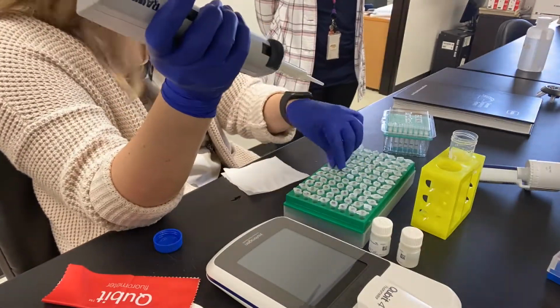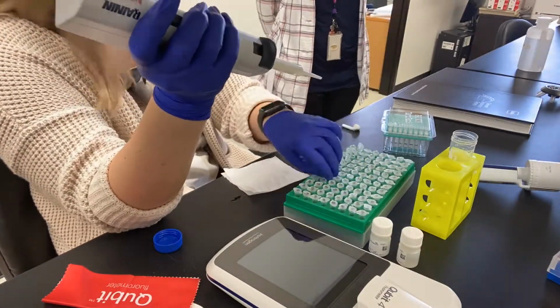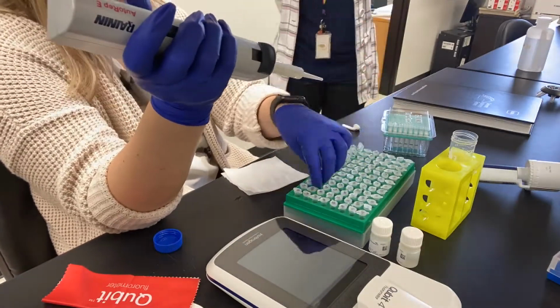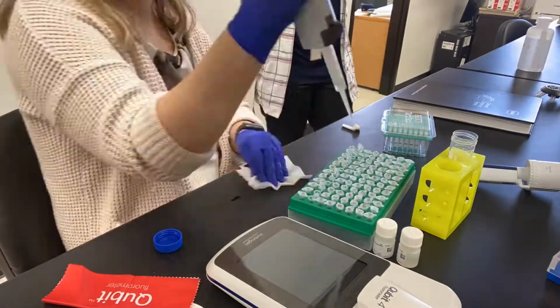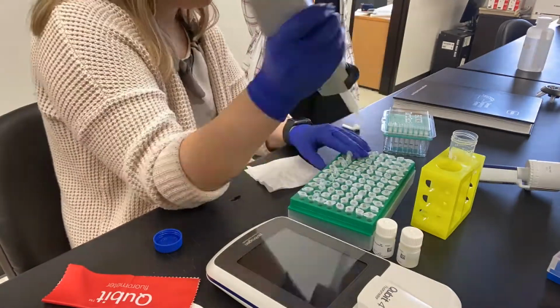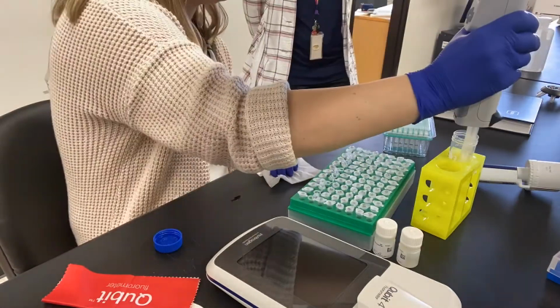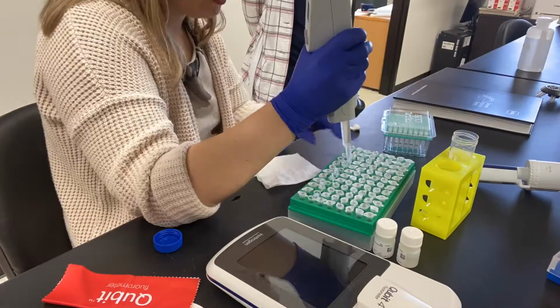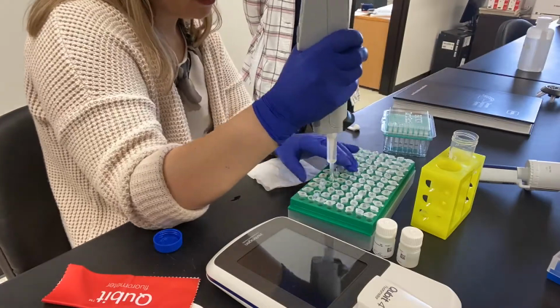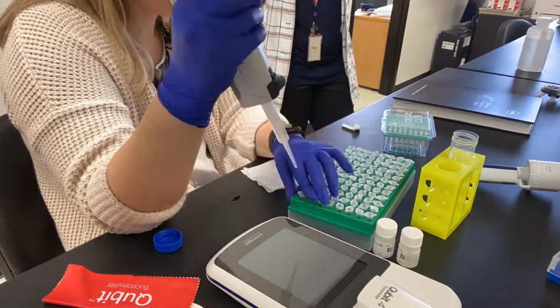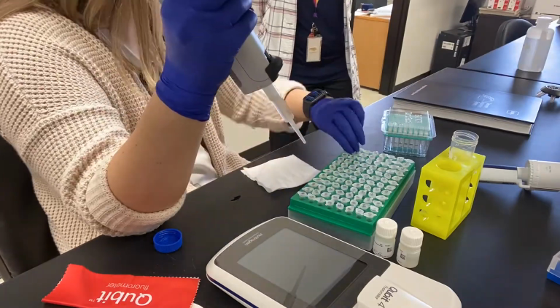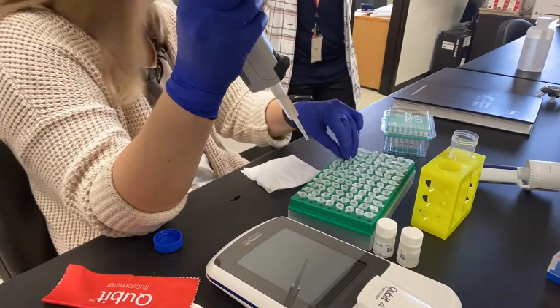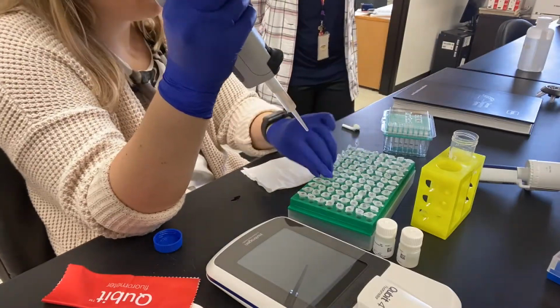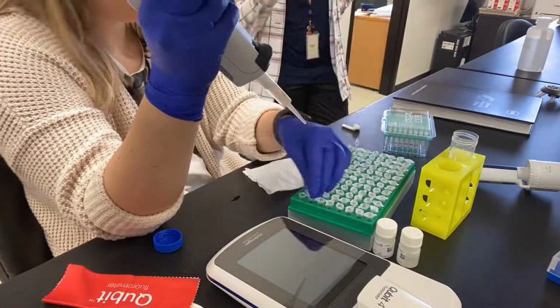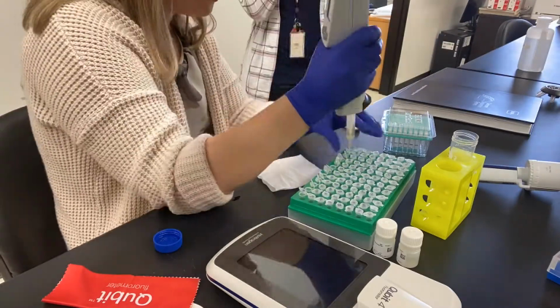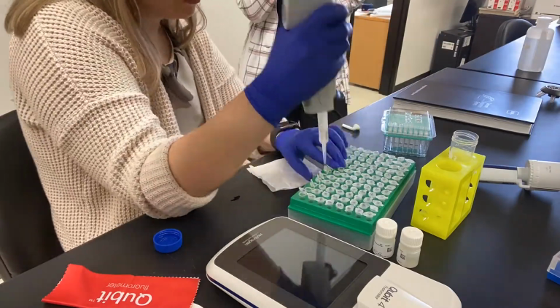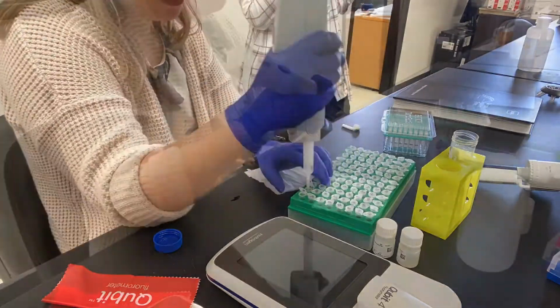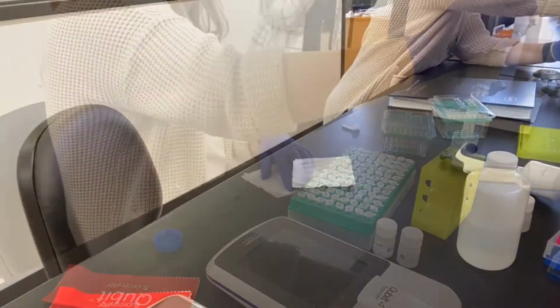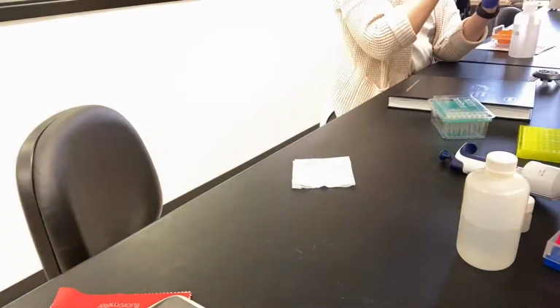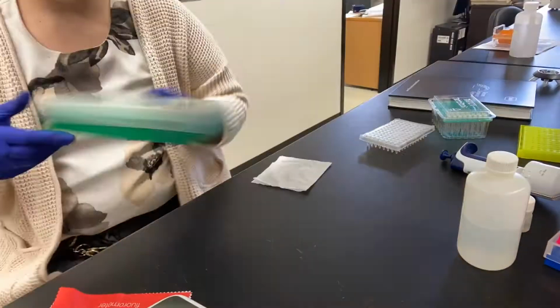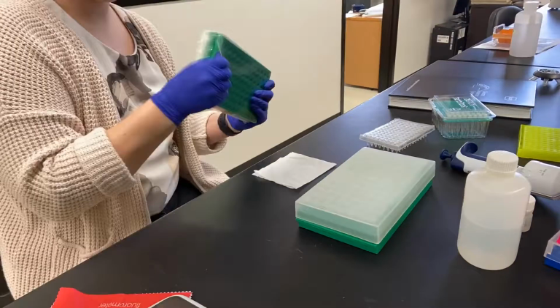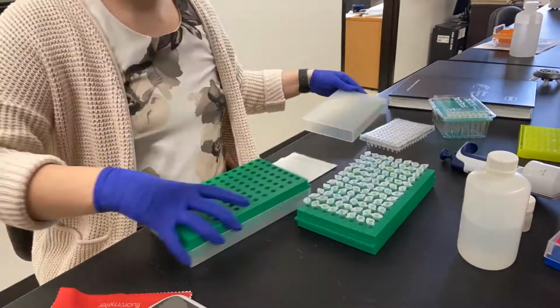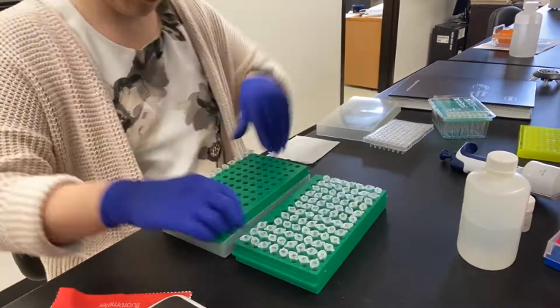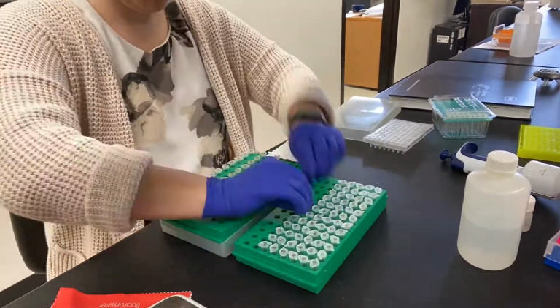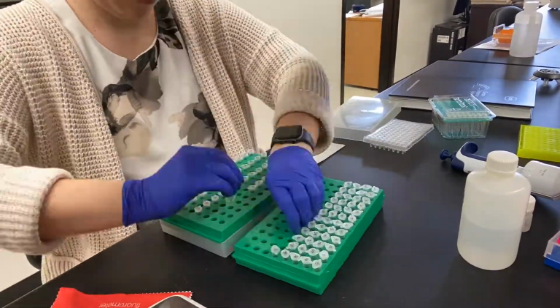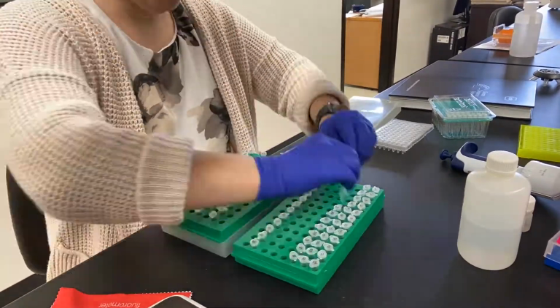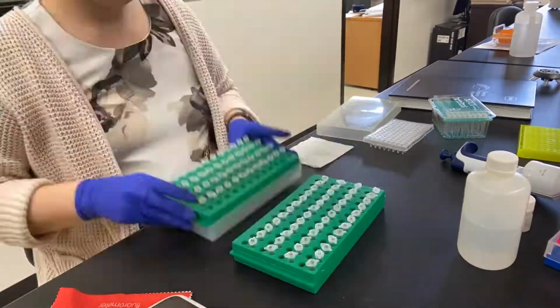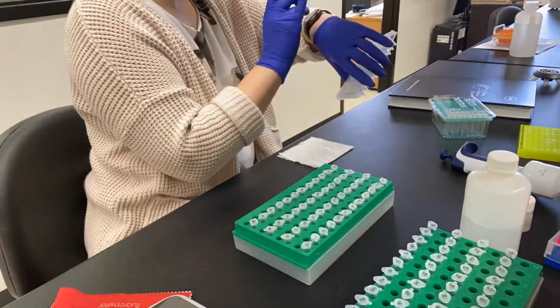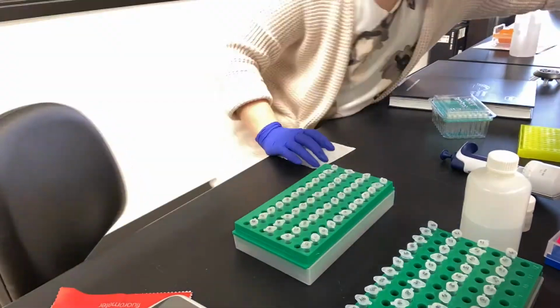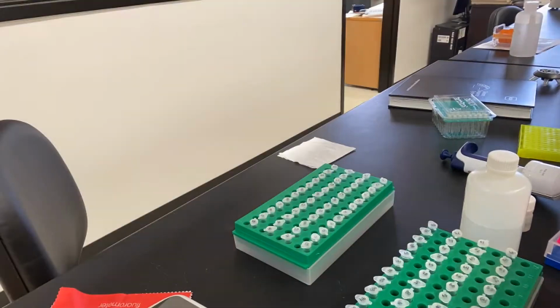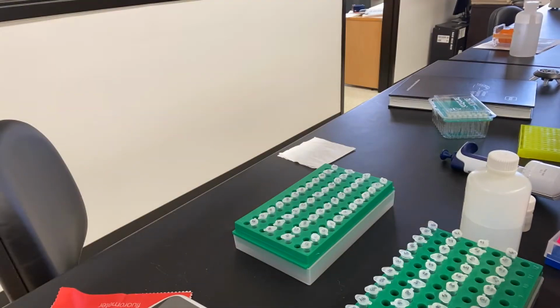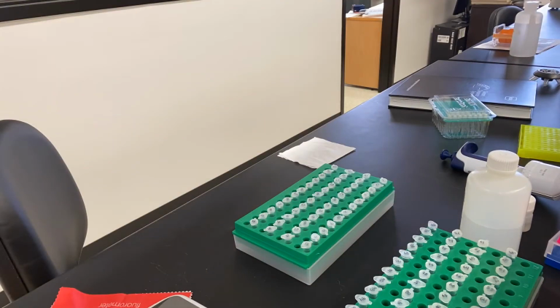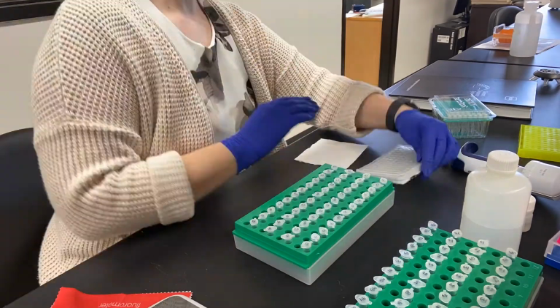Each tube will have a total working volume of 200 microliters. Rather than having tubes in each row, it is easier to open and close tubes if you stagger them every other row, which is what I'm doing now.